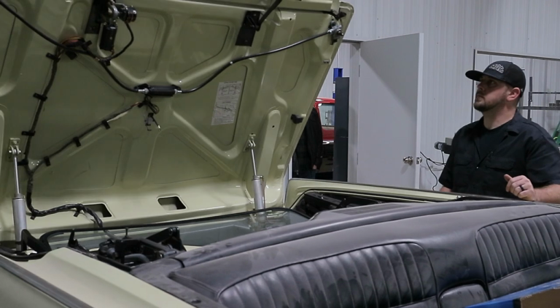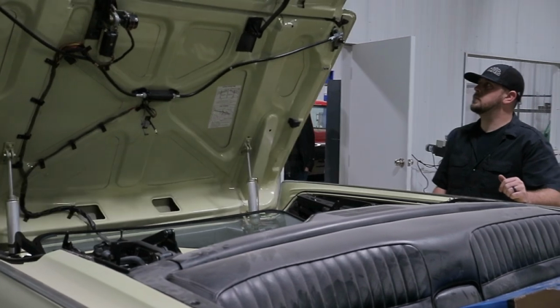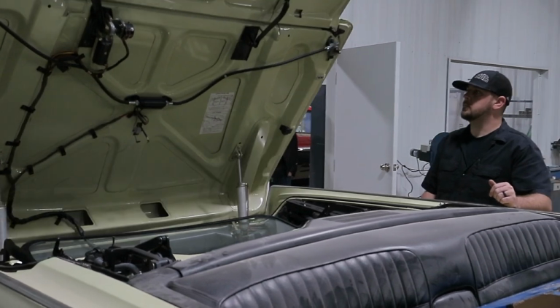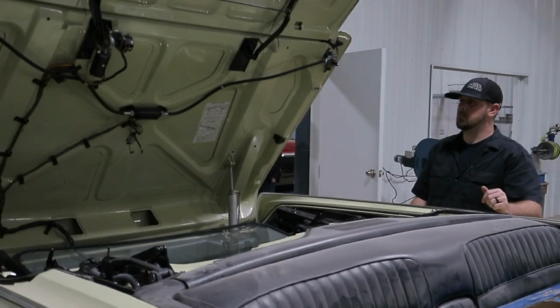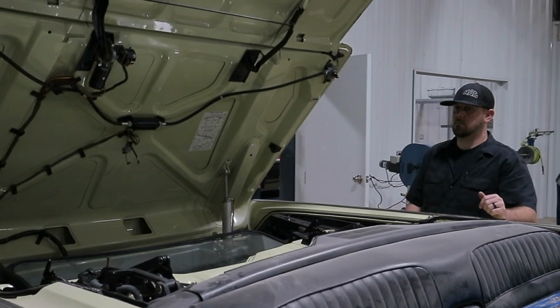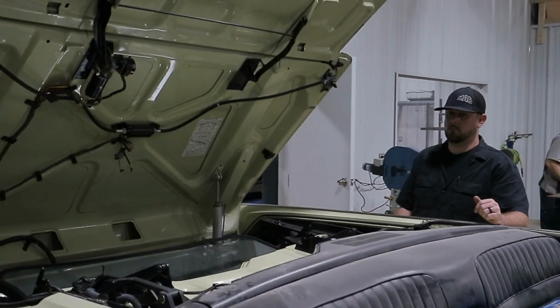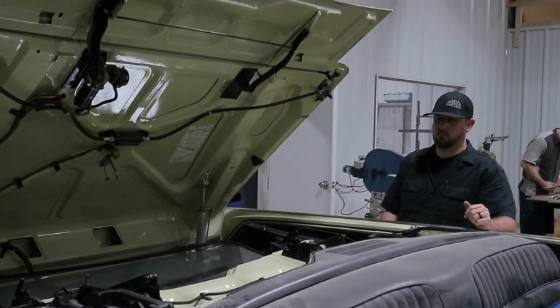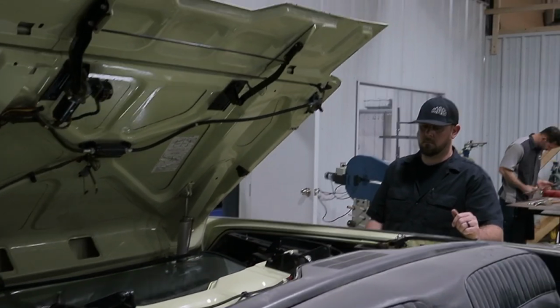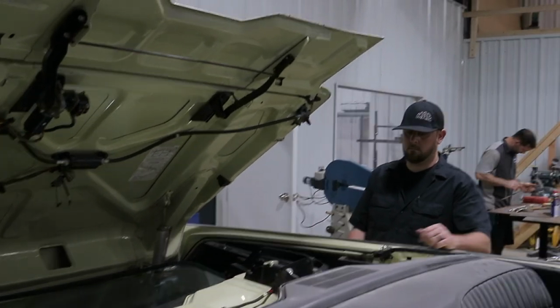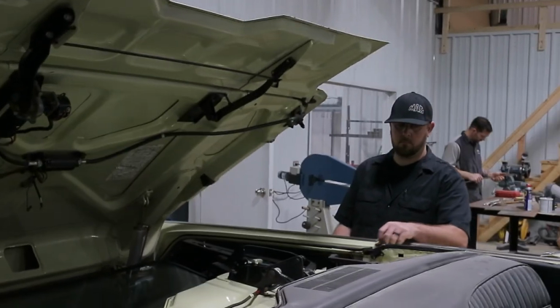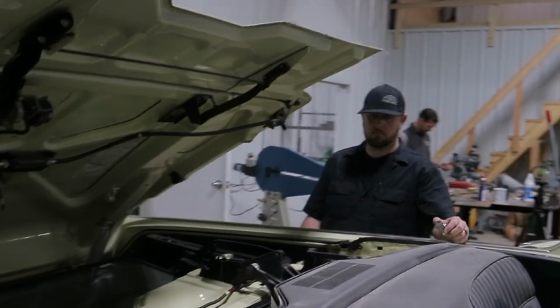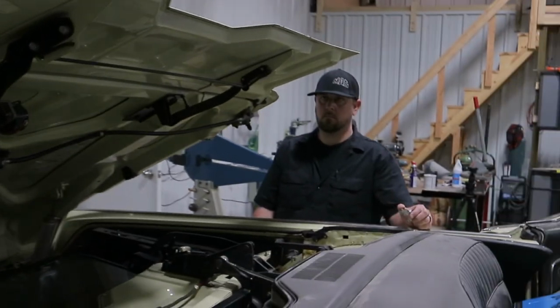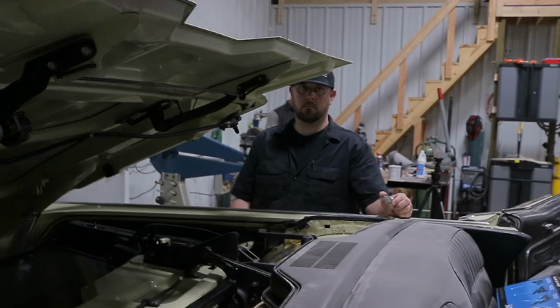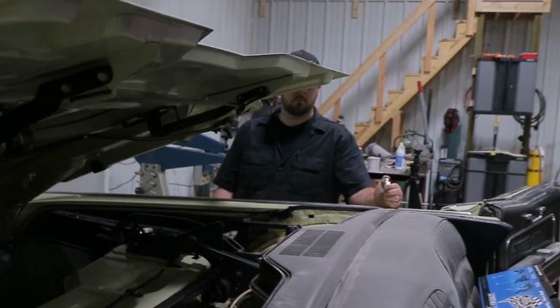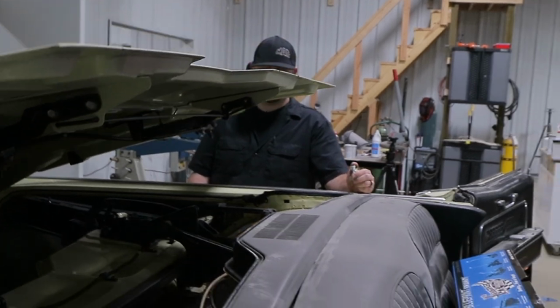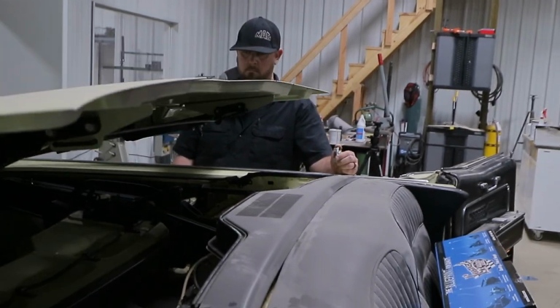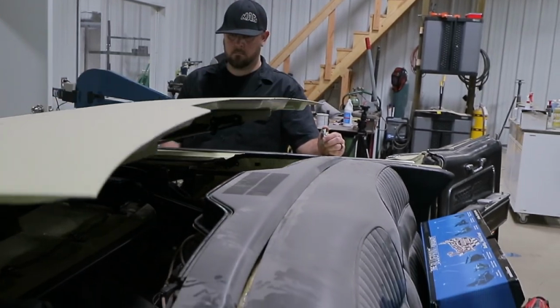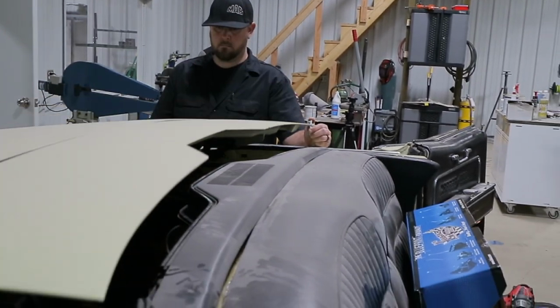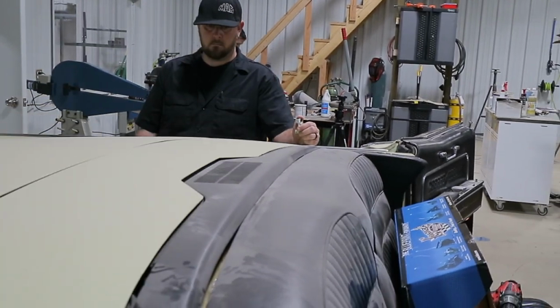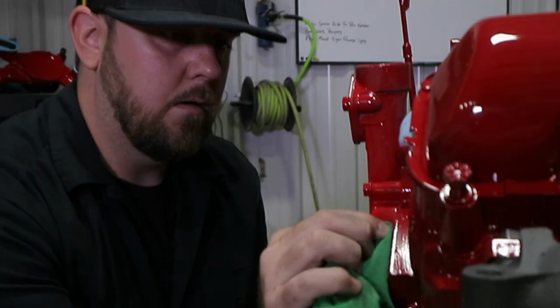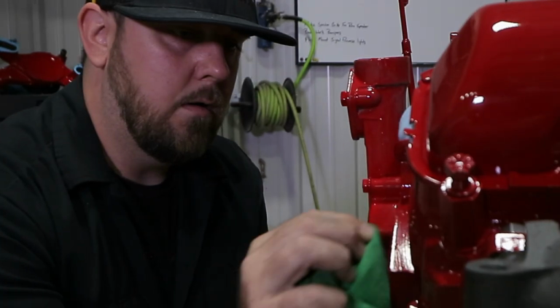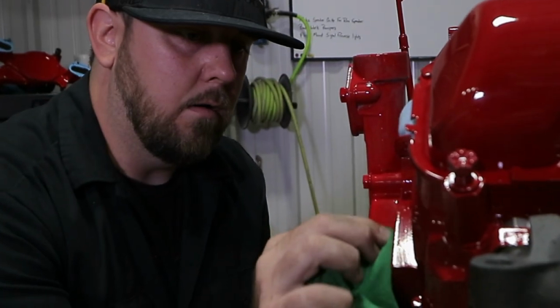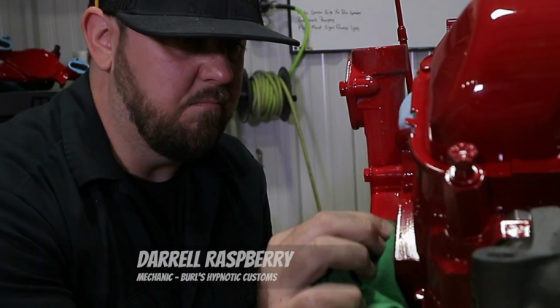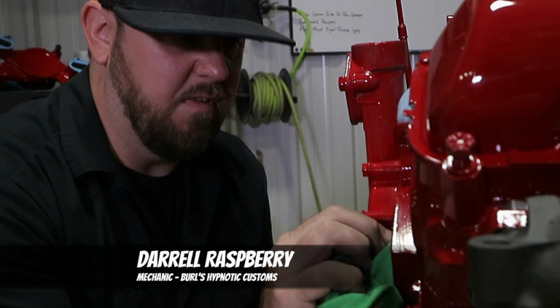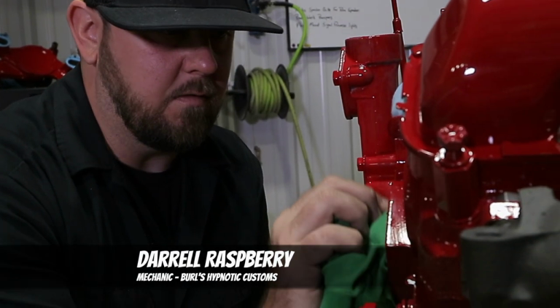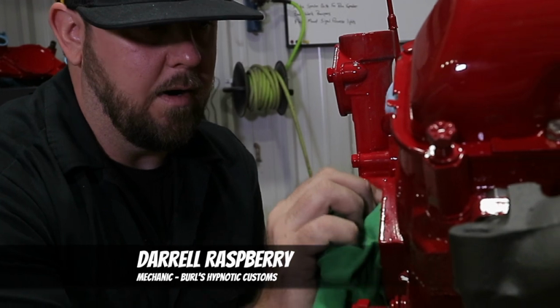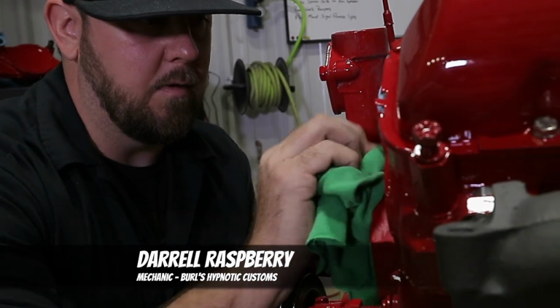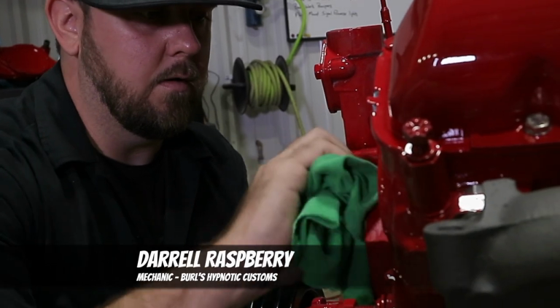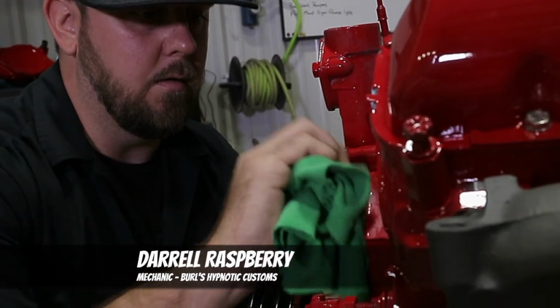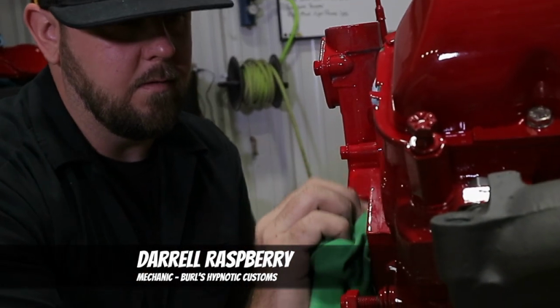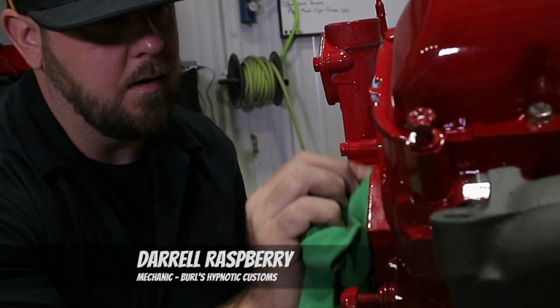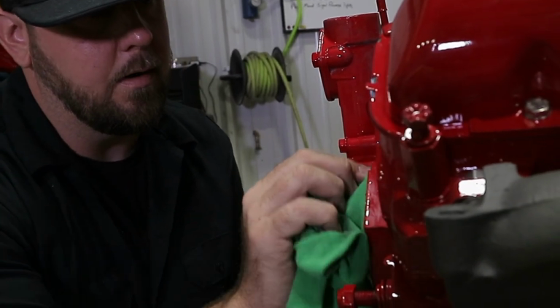The car was in great shape when it got to us. There's a few rust areas that need to be taken care of, but very minuscule compared to some of the other ones that we've seen come through here.